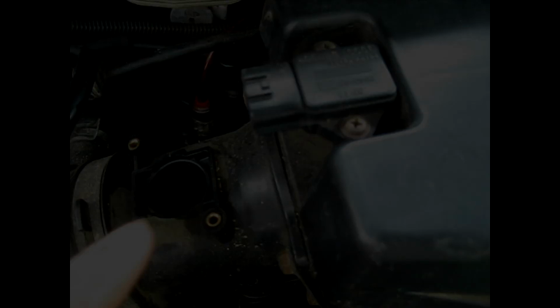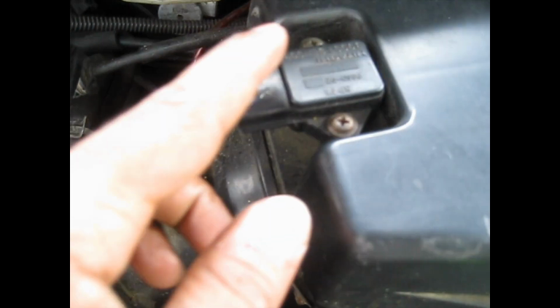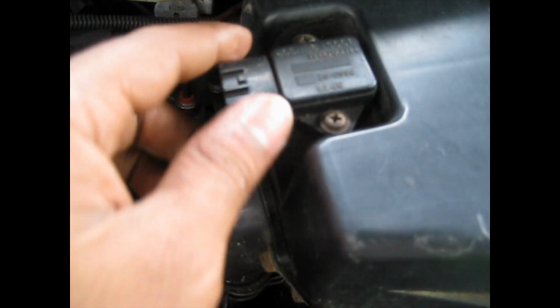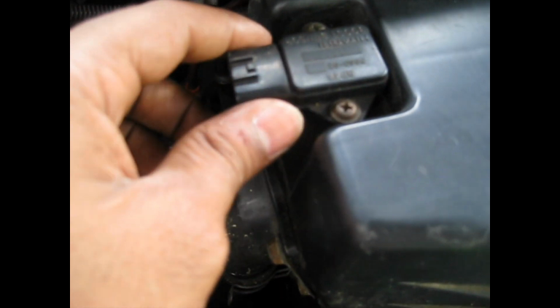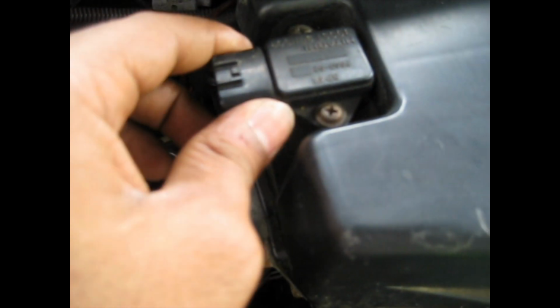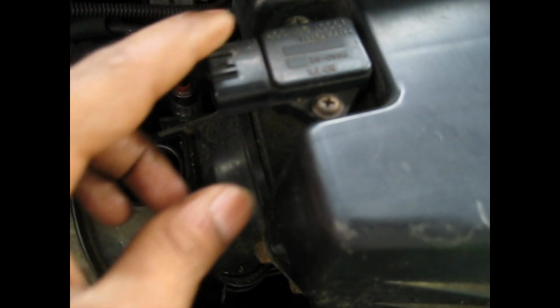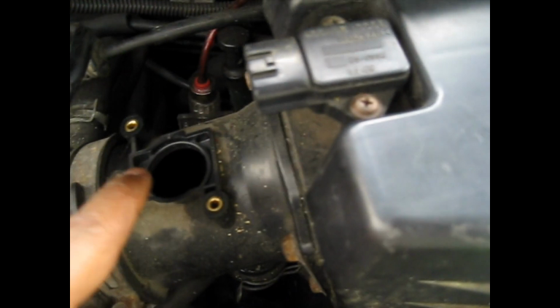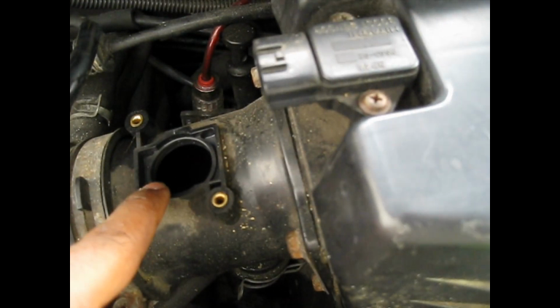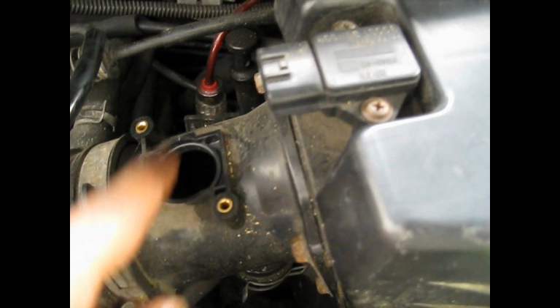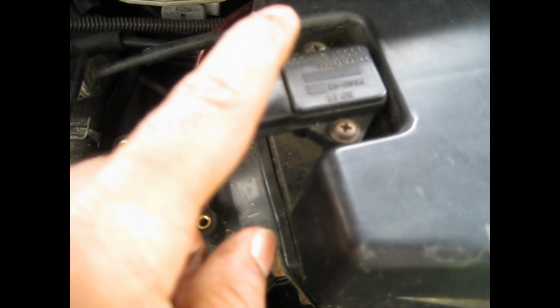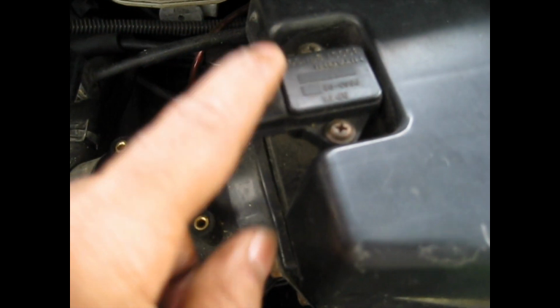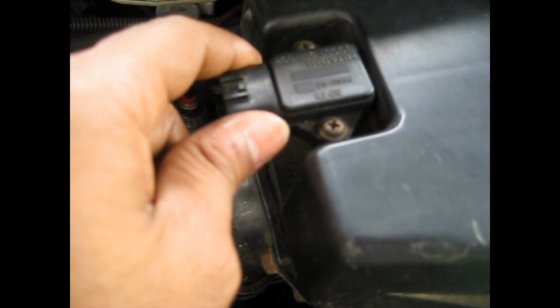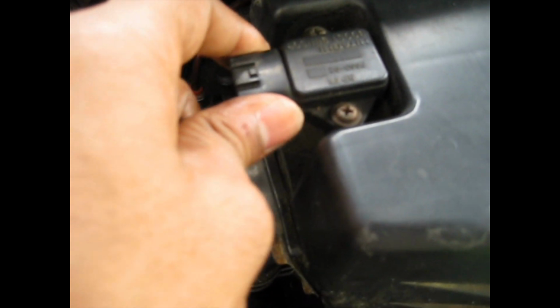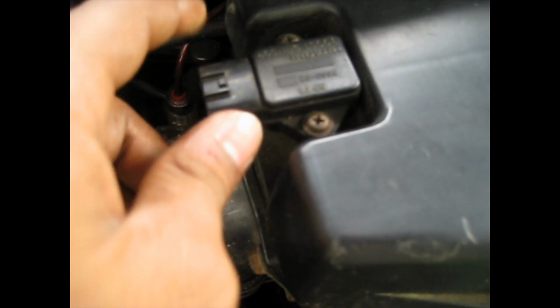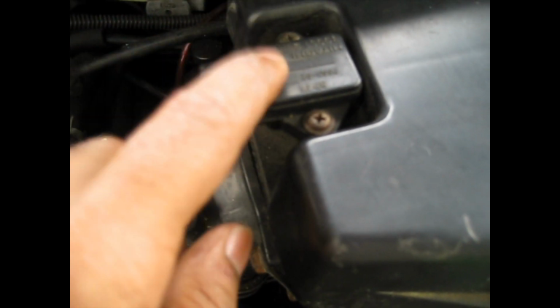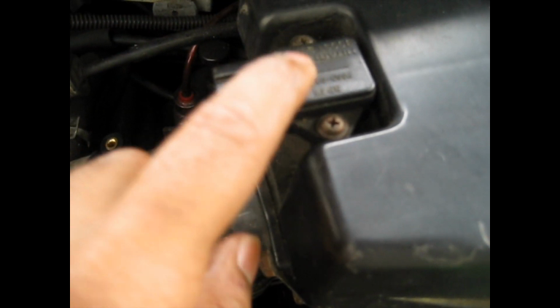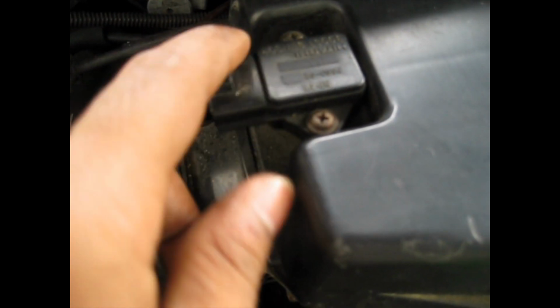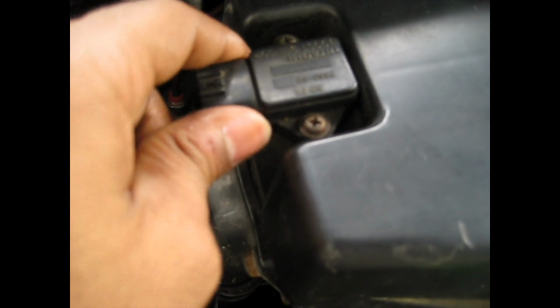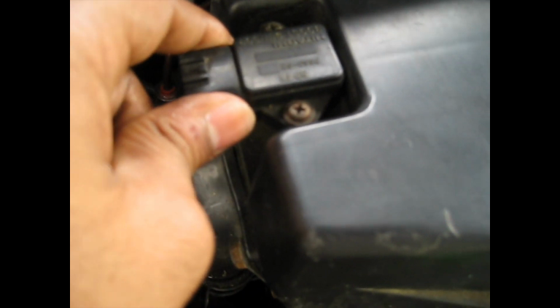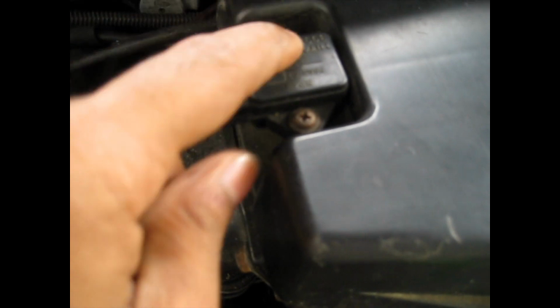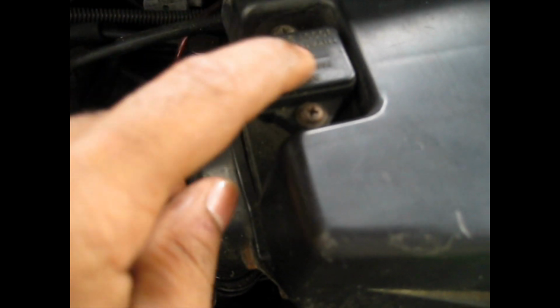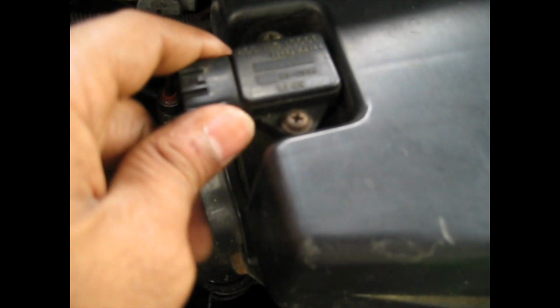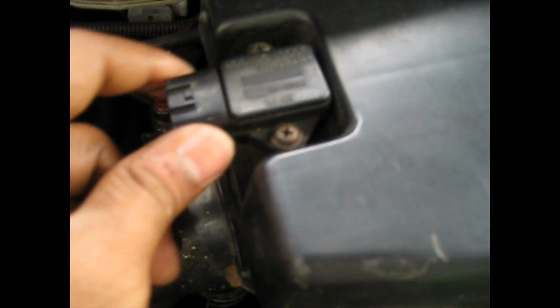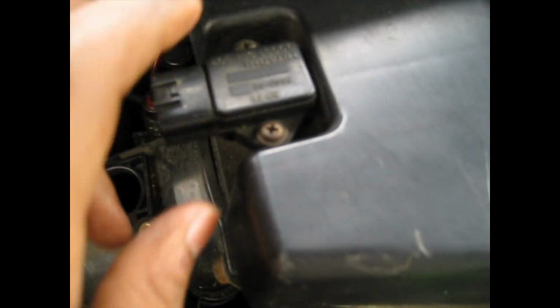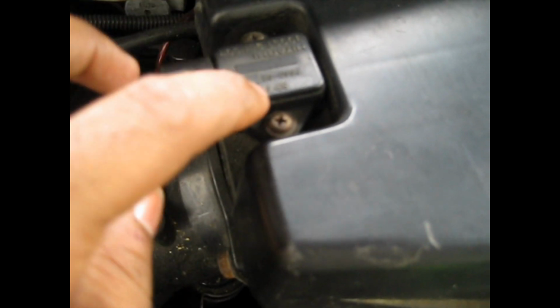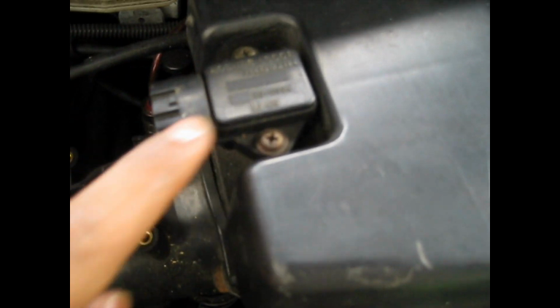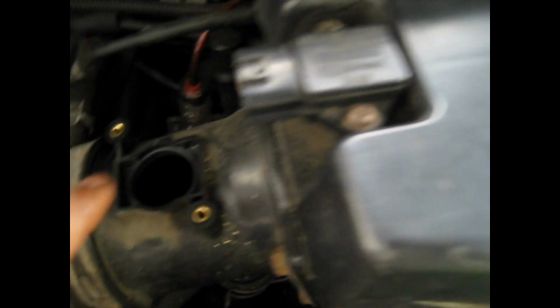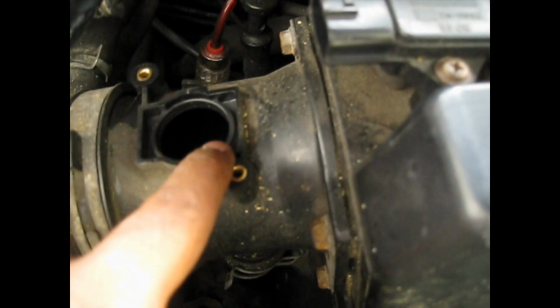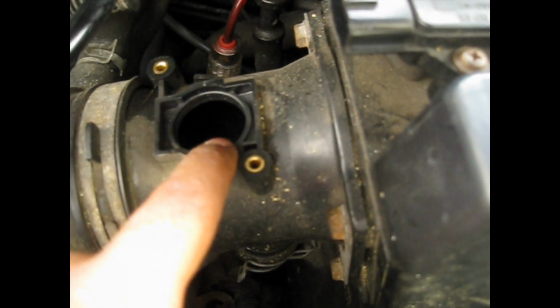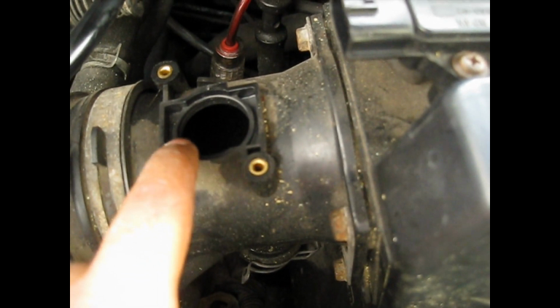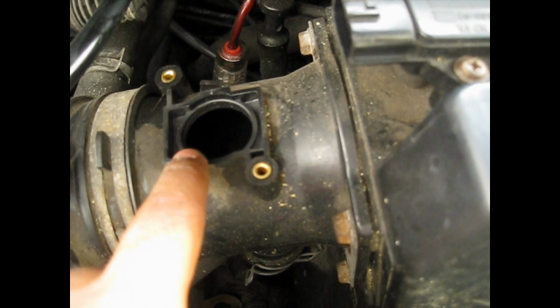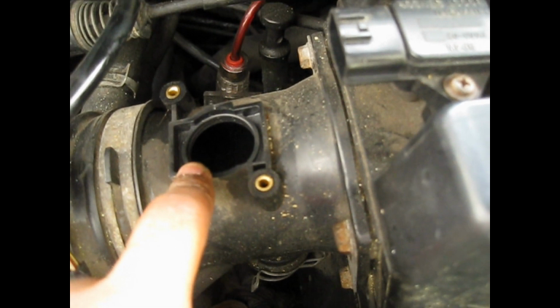Sometimes people get confused with the mass airflow sensor — they think it's this one. This is one of the airflow sensors, but this is the one you have to clean: the mass airflow sensor.